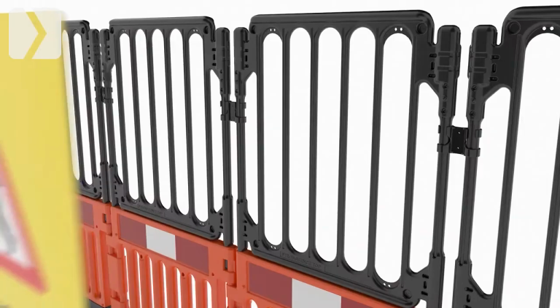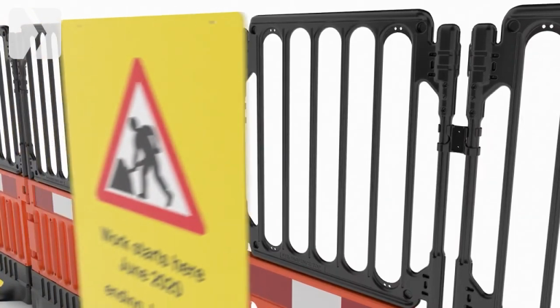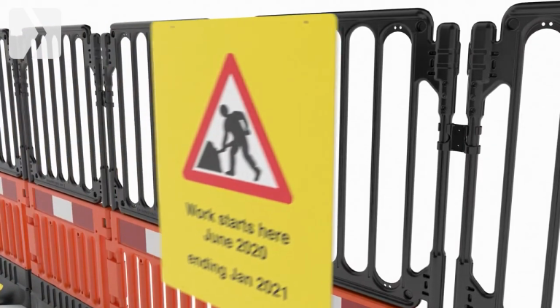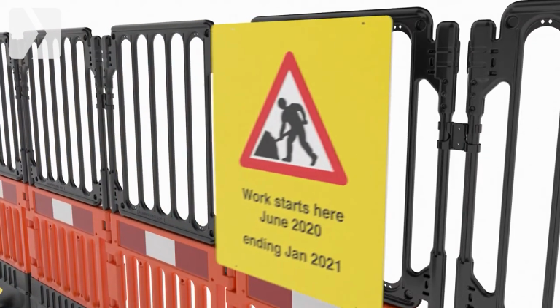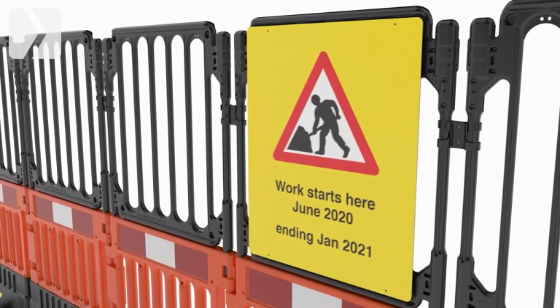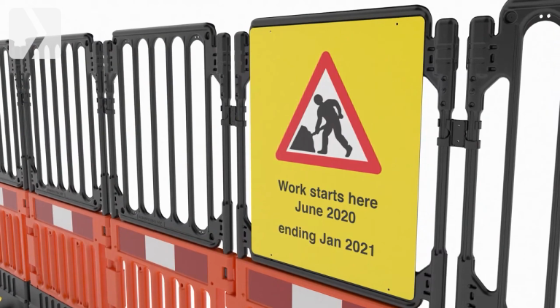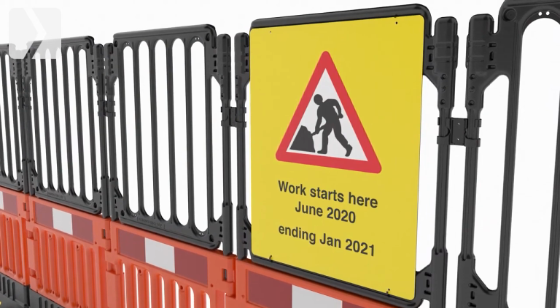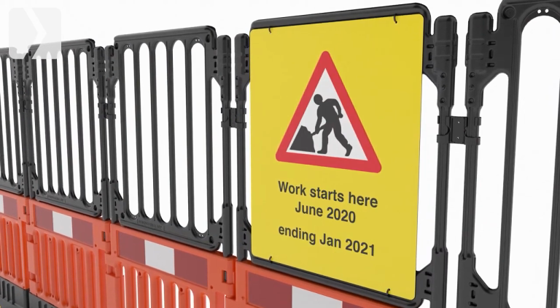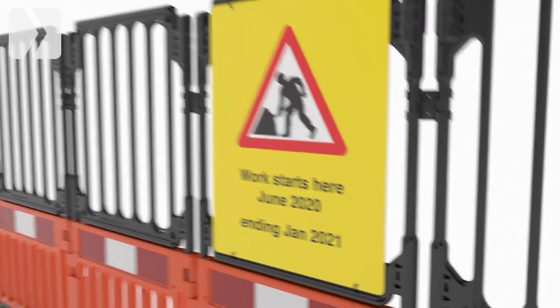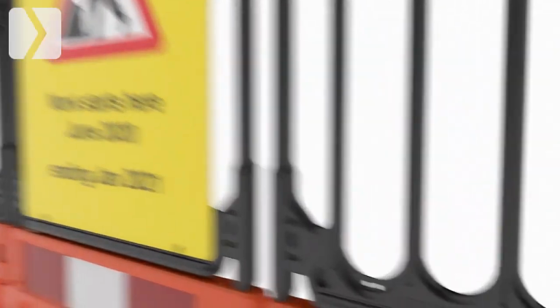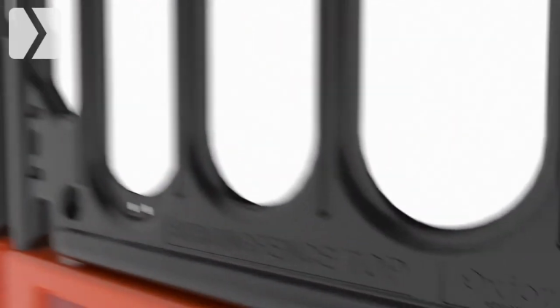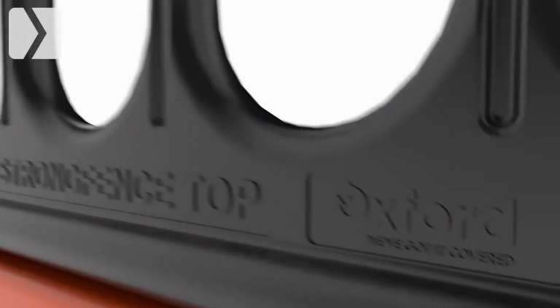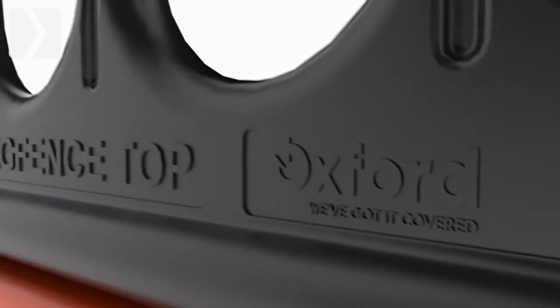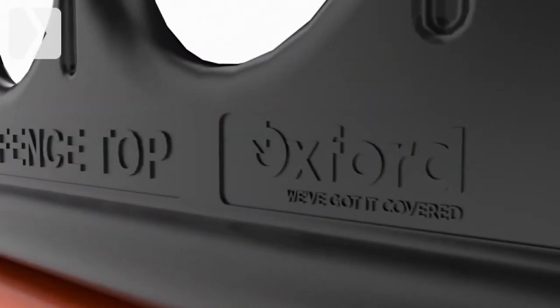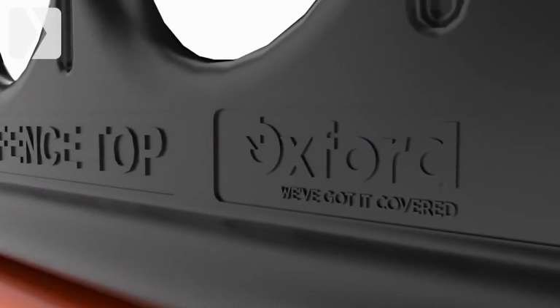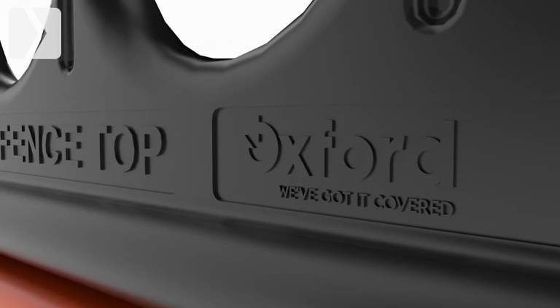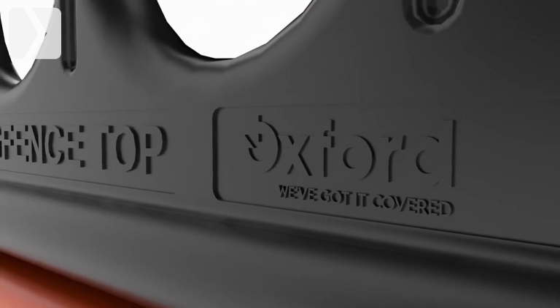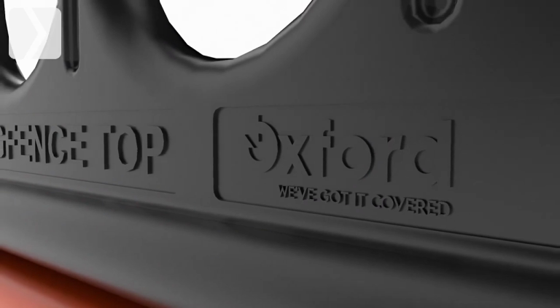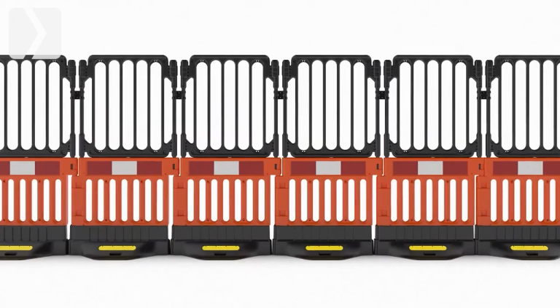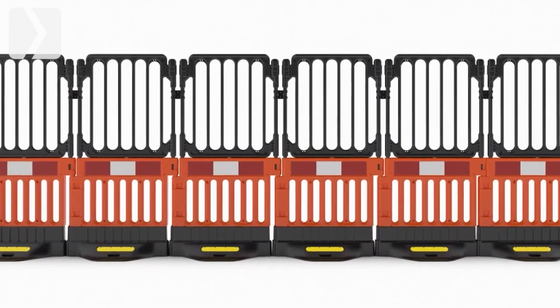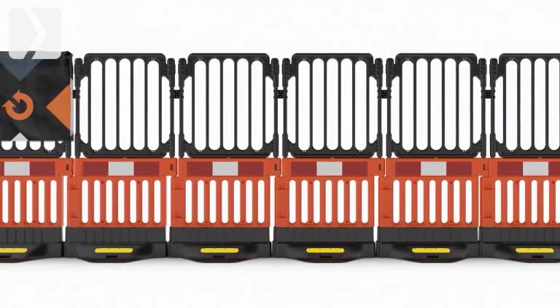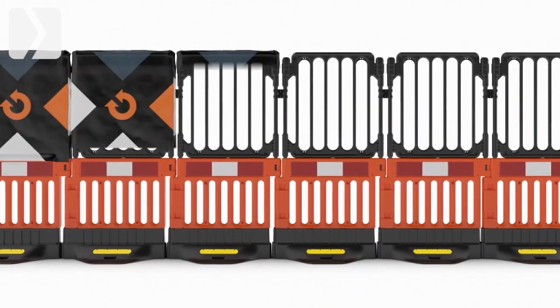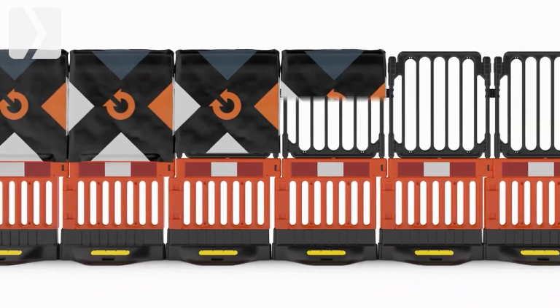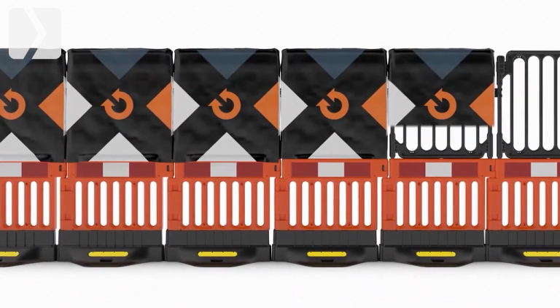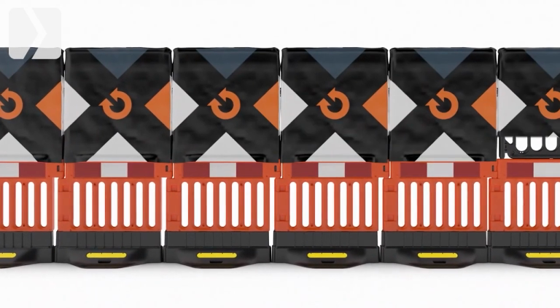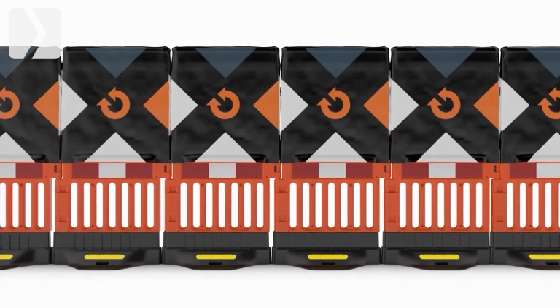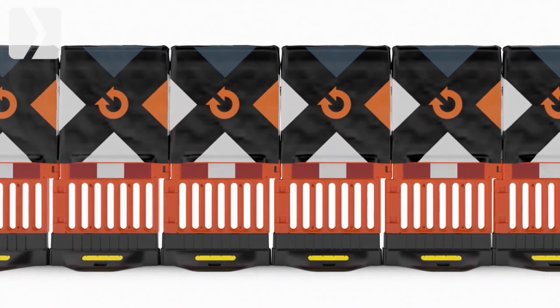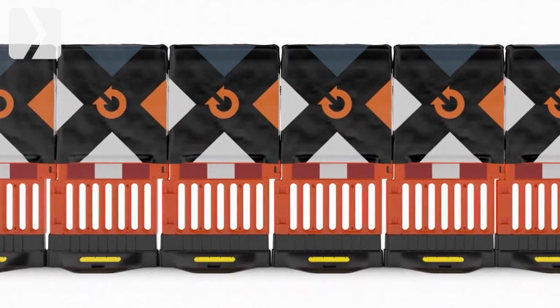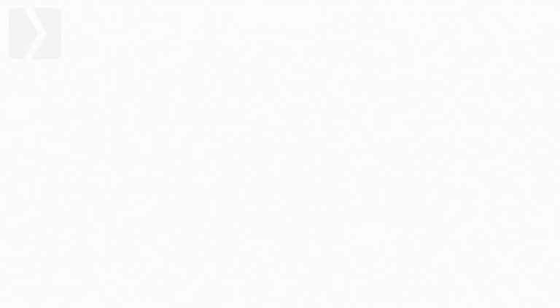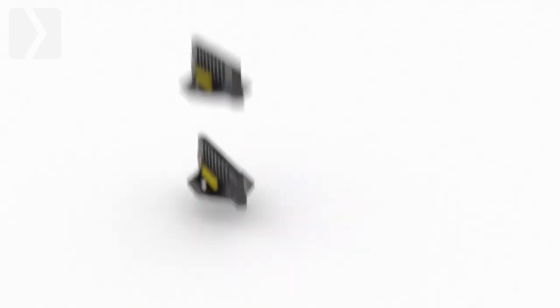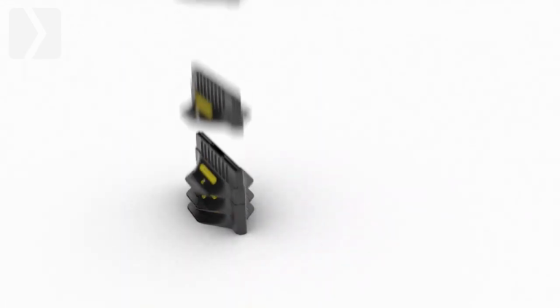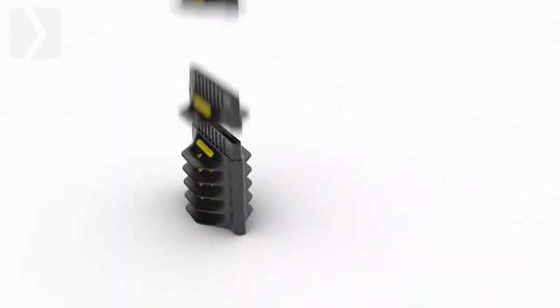Strong Fence comes with pre-drilled holes for attaching important information. It can be branded to increase your company image, and your work site can stay hidden from view with branded sleeves.